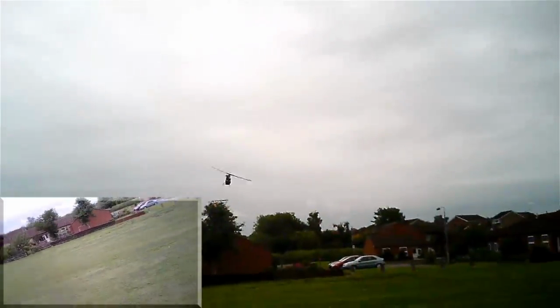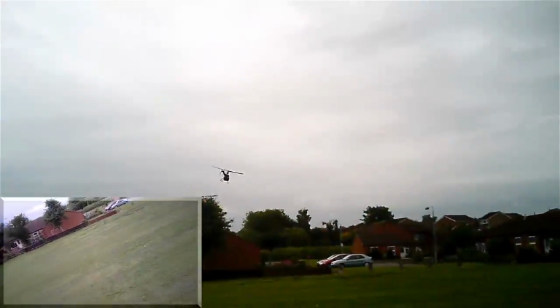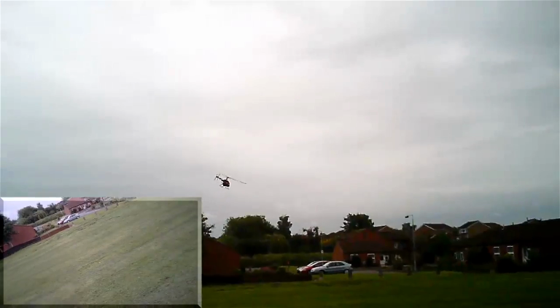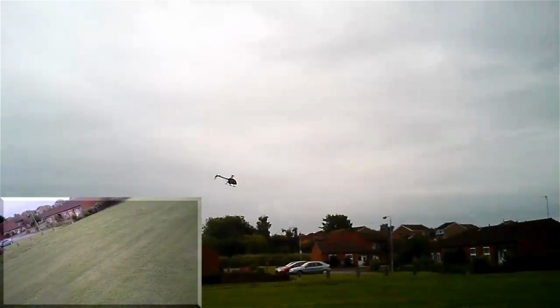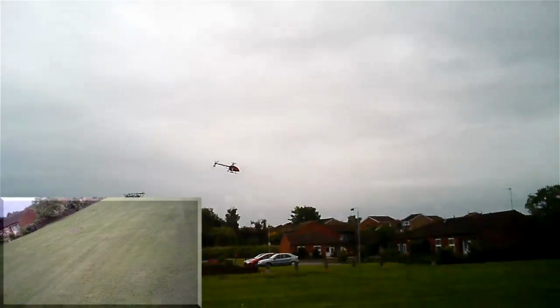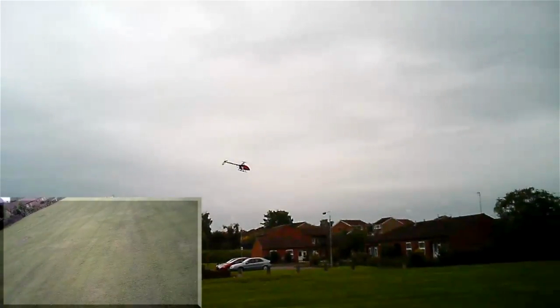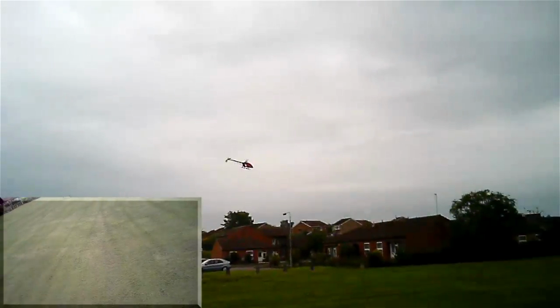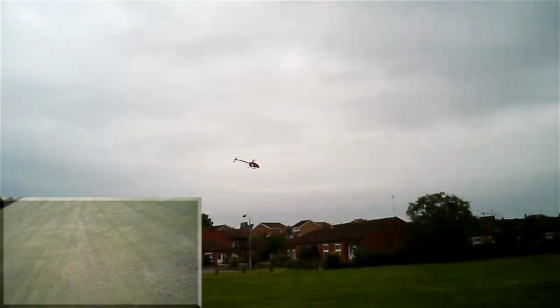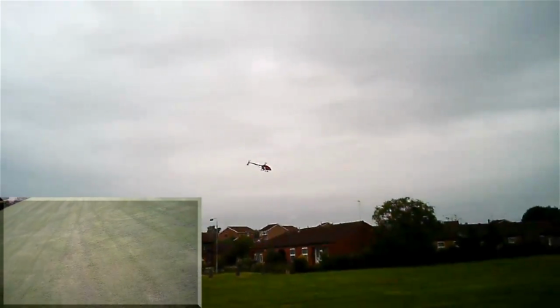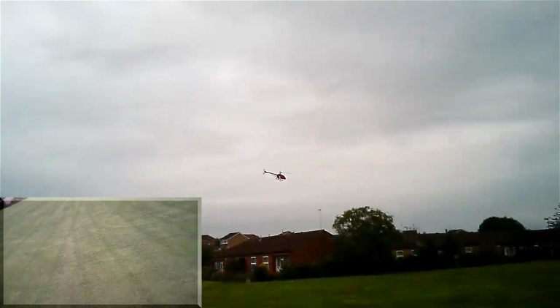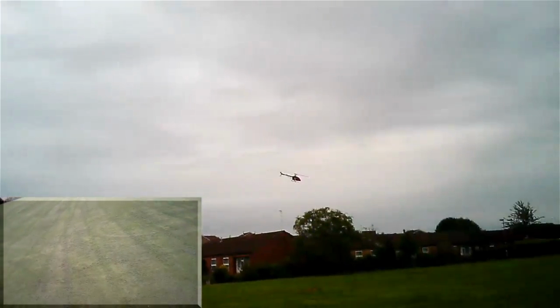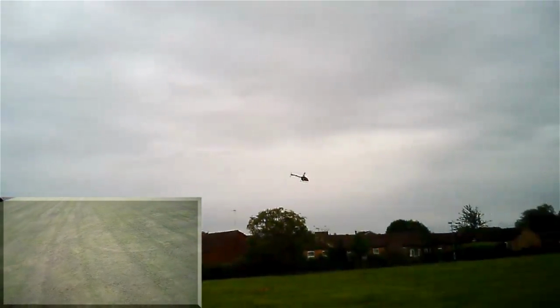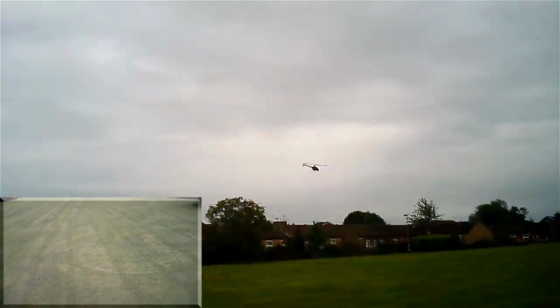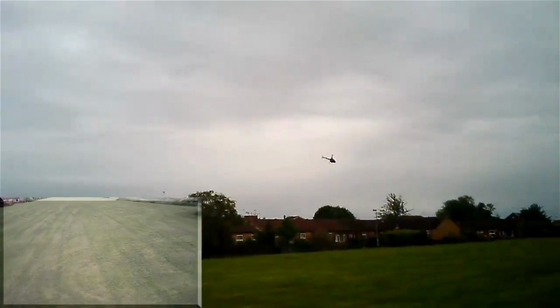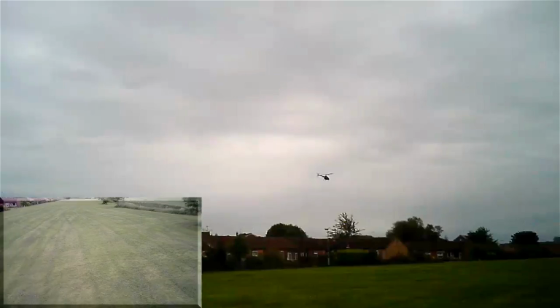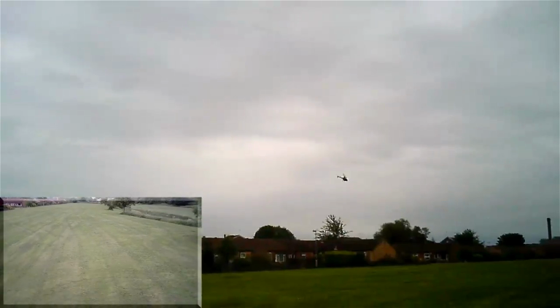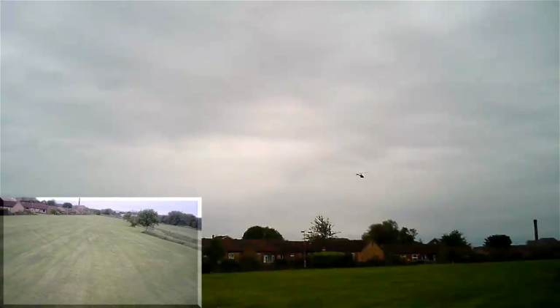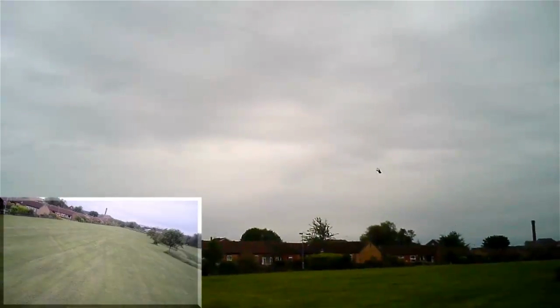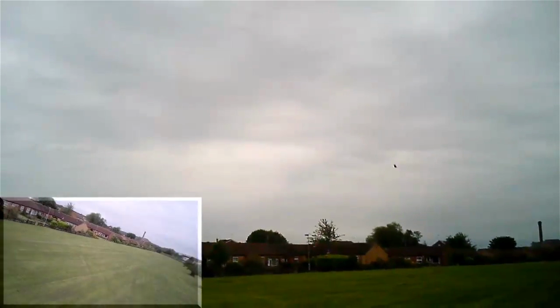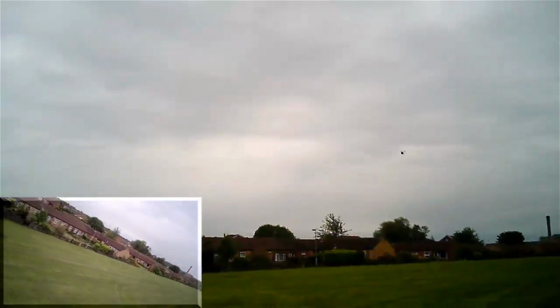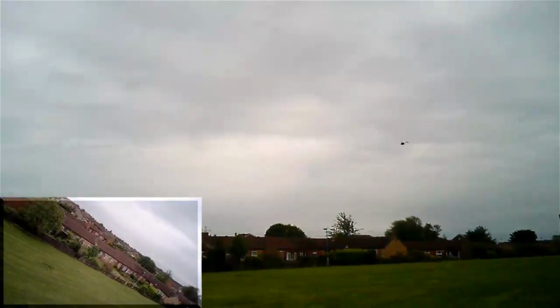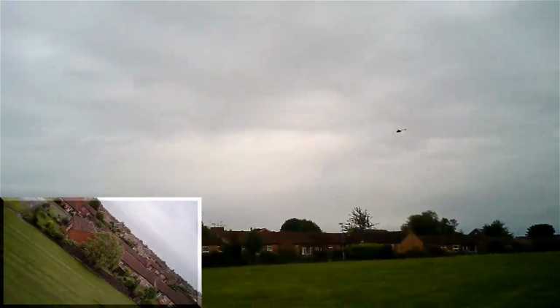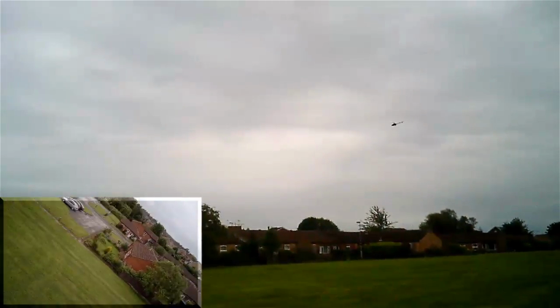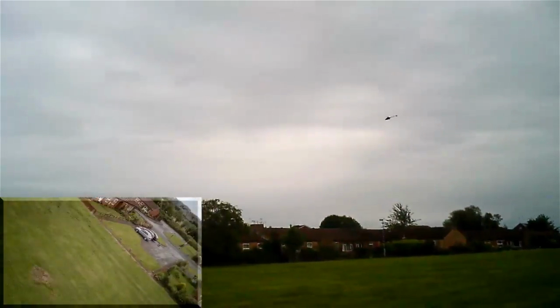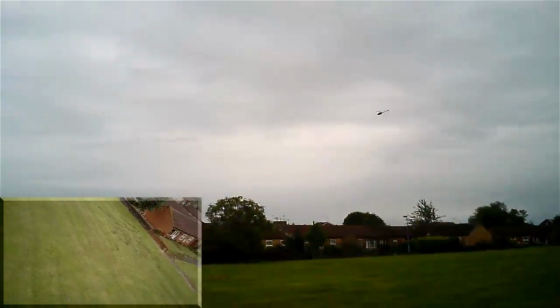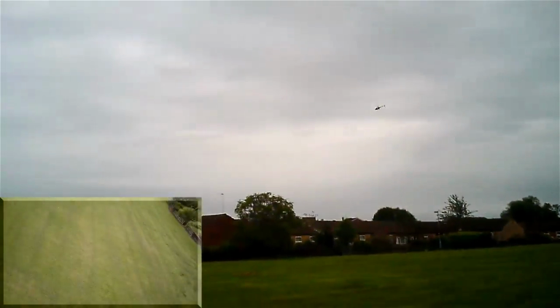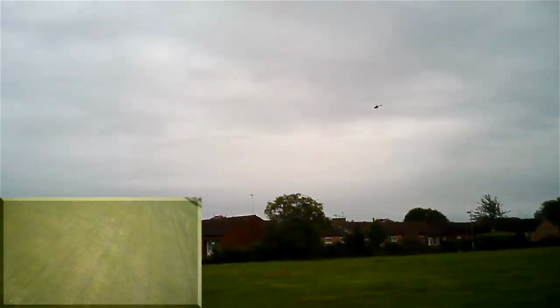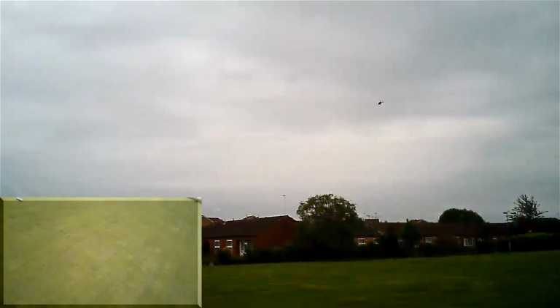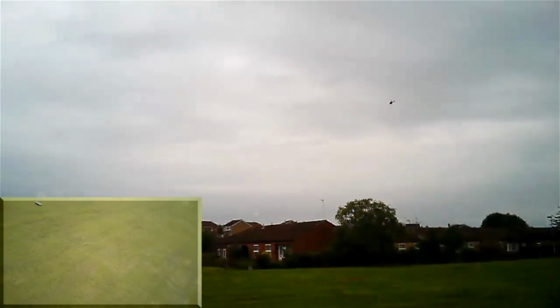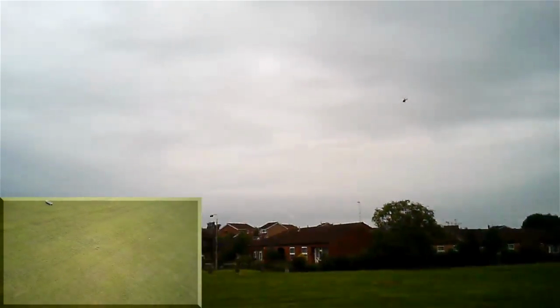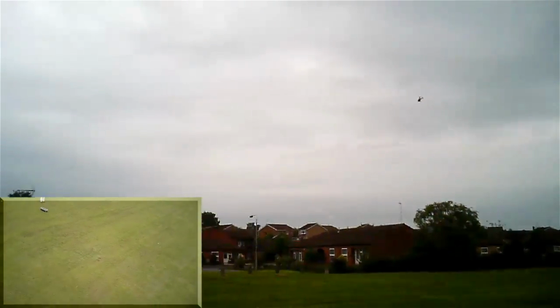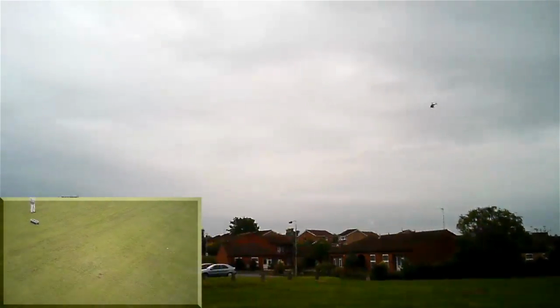Afternoon all, it's Simon. Here we go then - my first build fly barless helicopter that I've been upgrading.